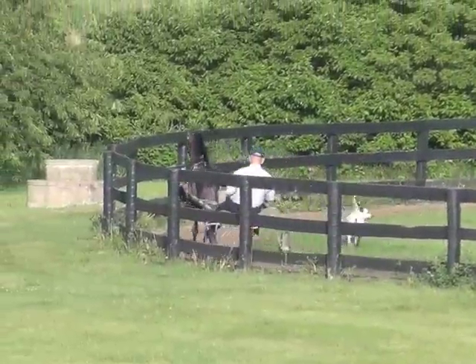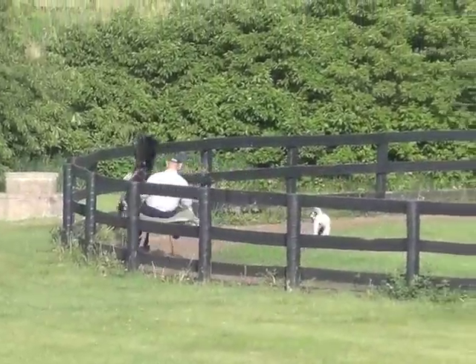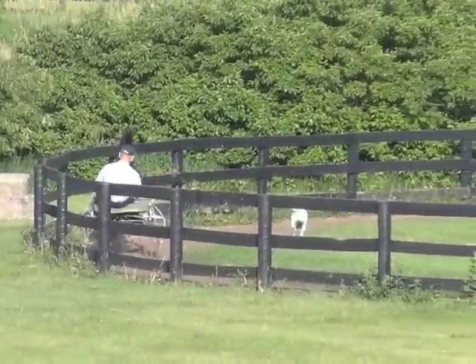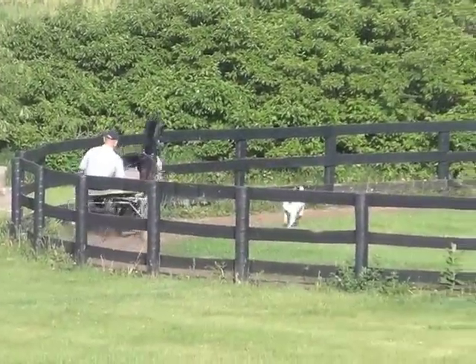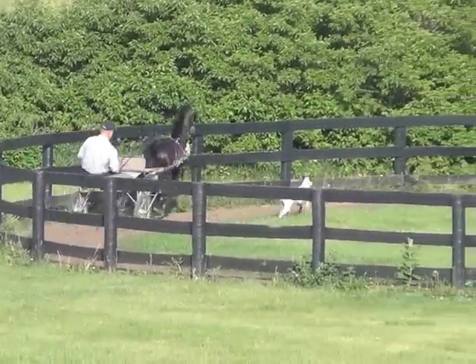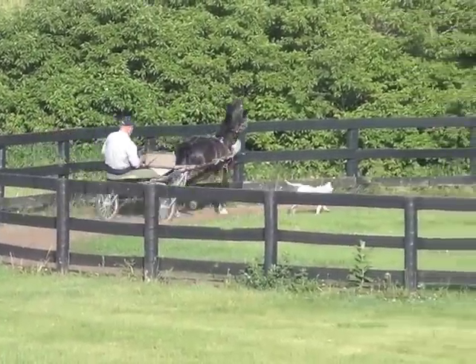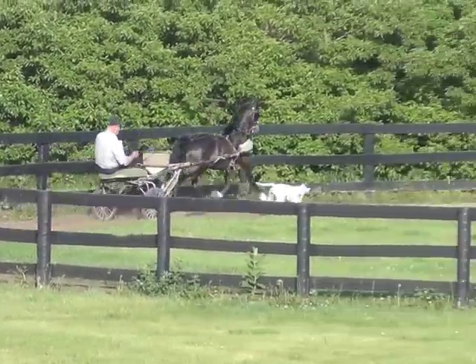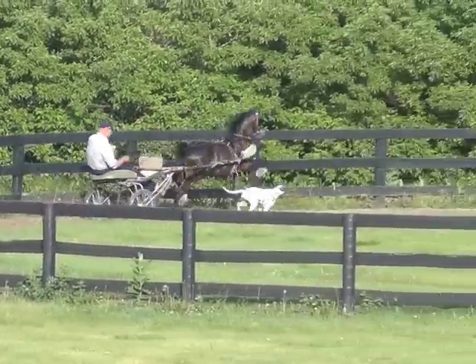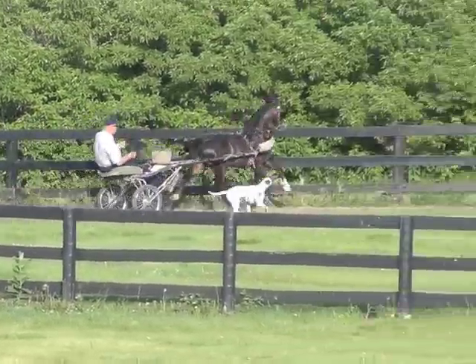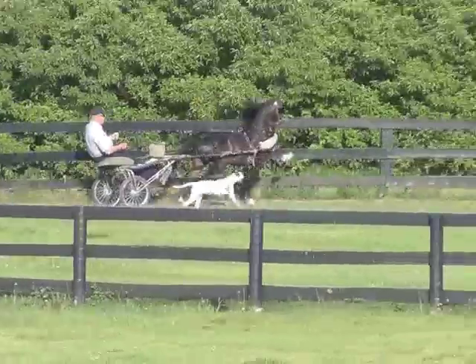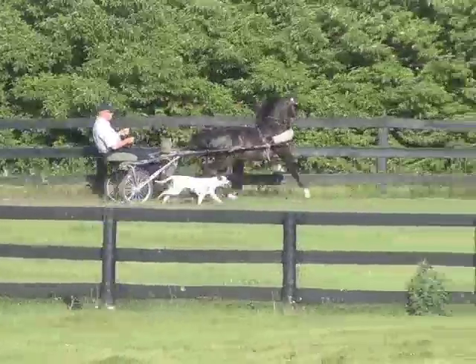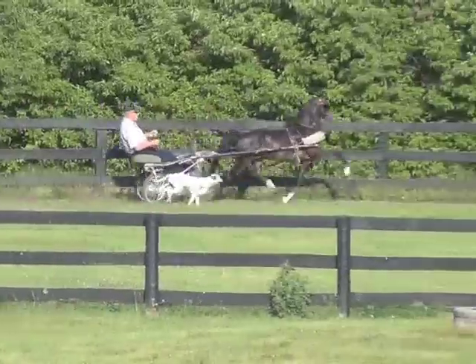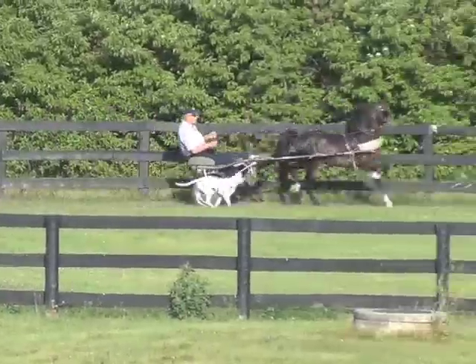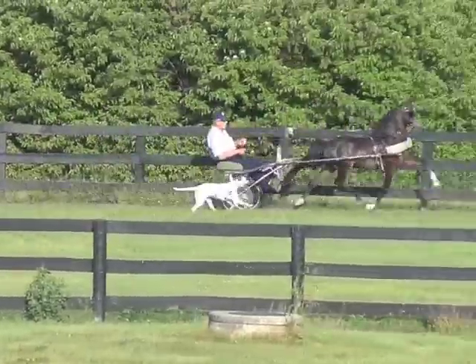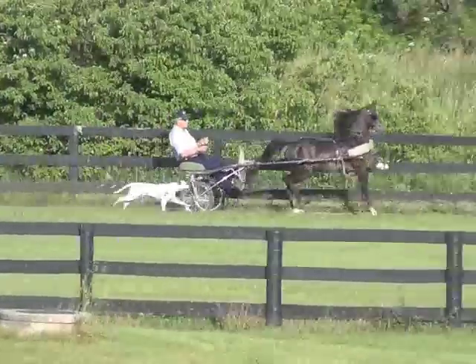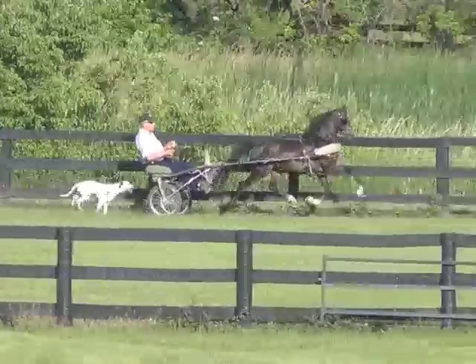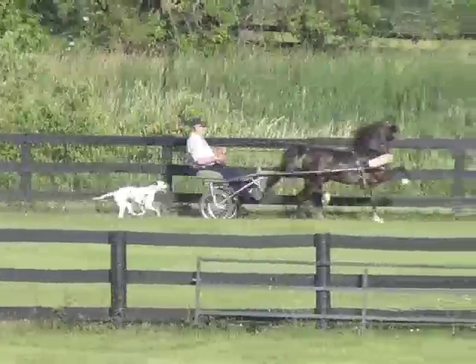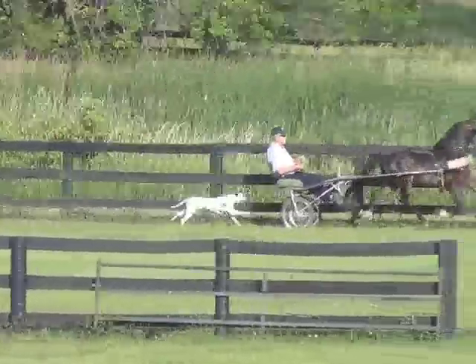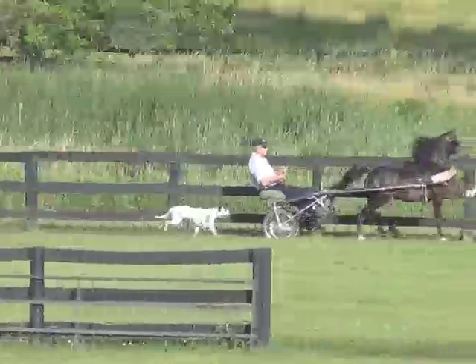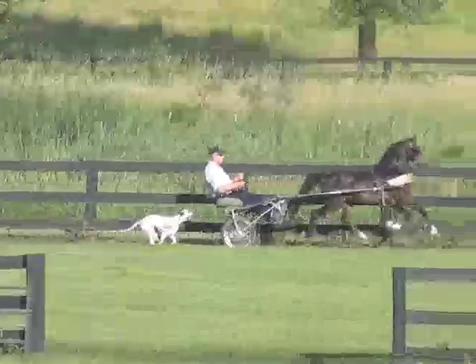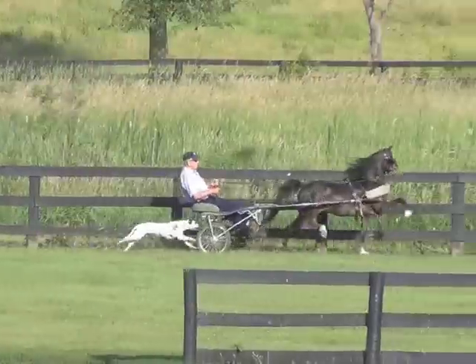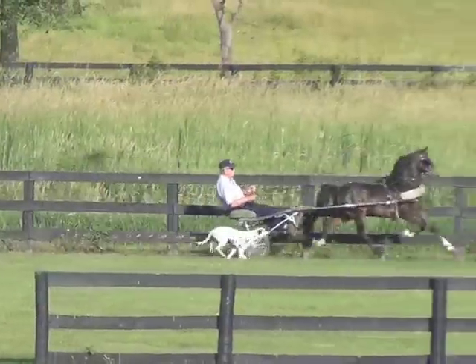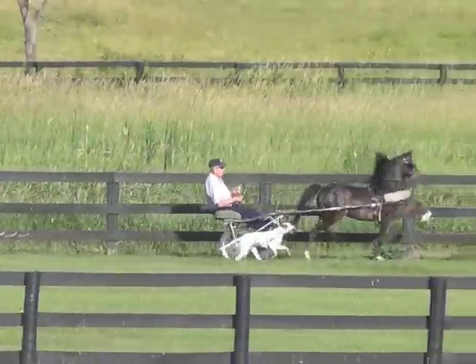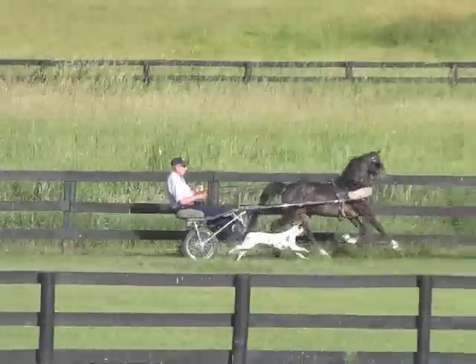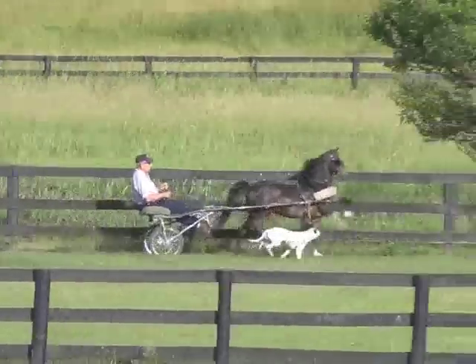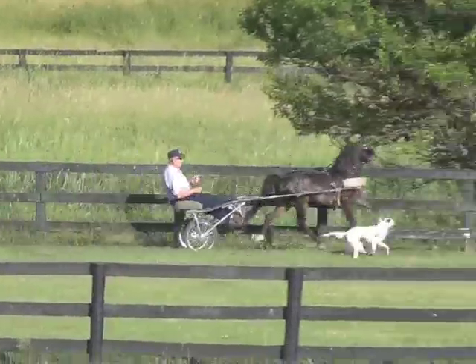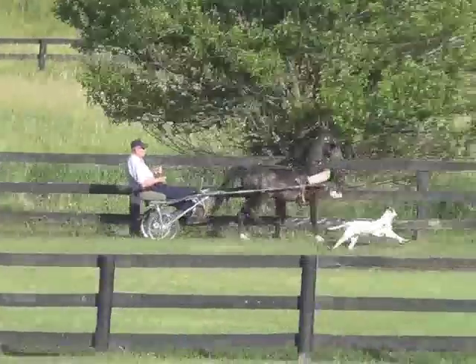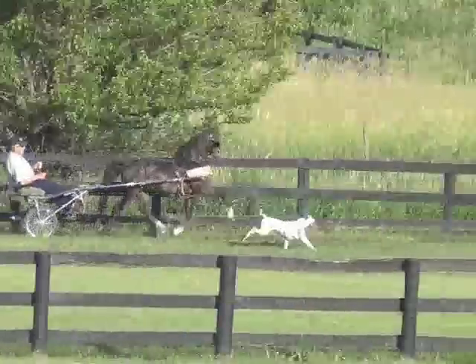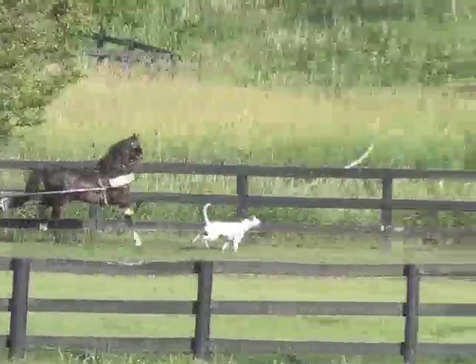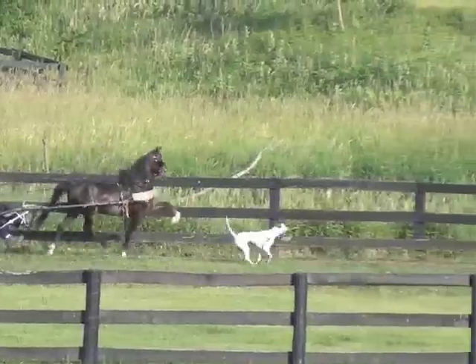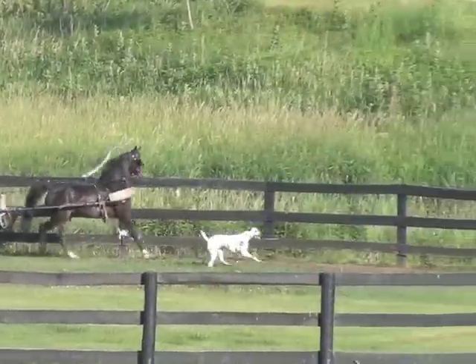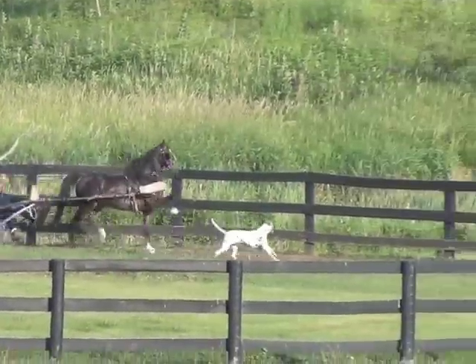Dalmatians, they say, are bred as carriage horses — and this one just loves a horse-pulled vehicle. He's about done with his work, and she's keeping up.